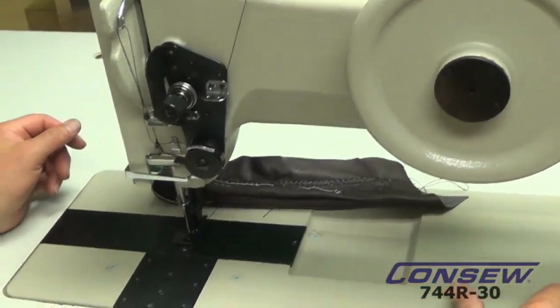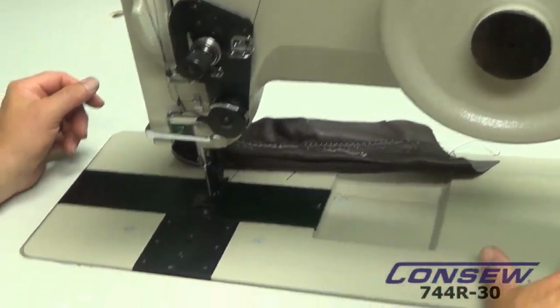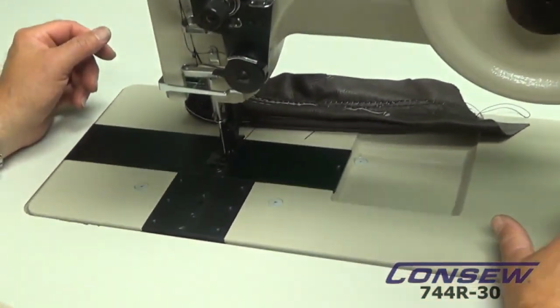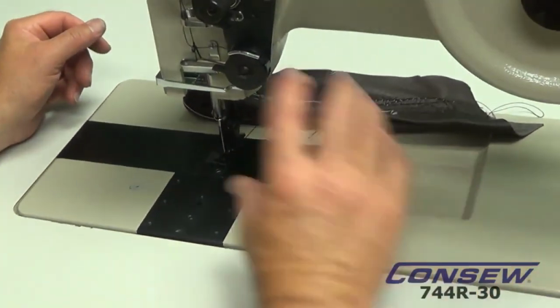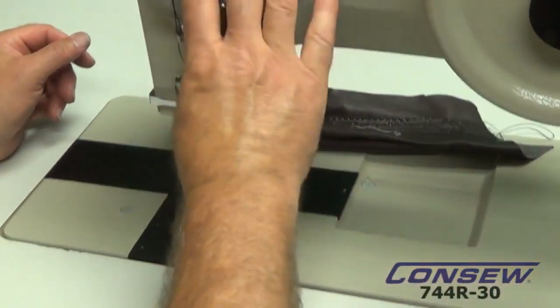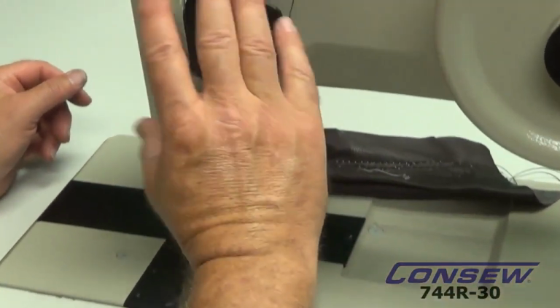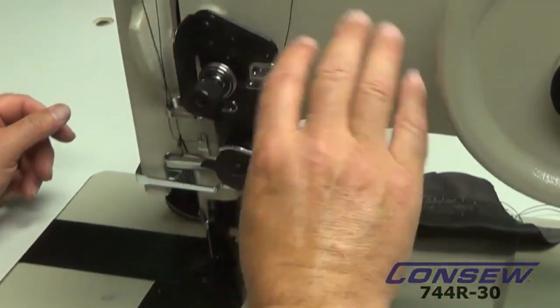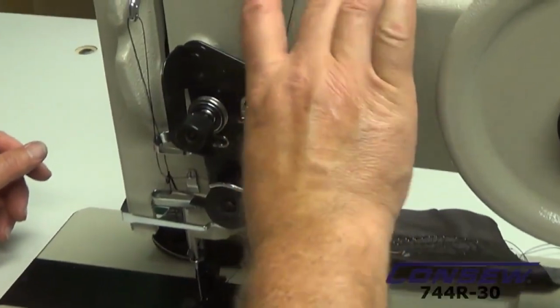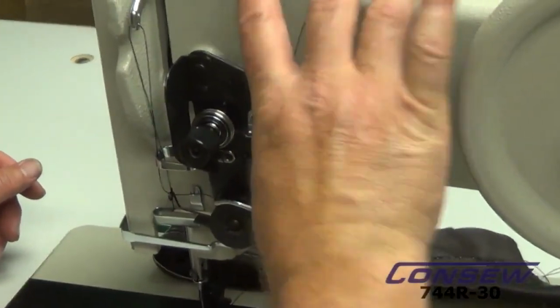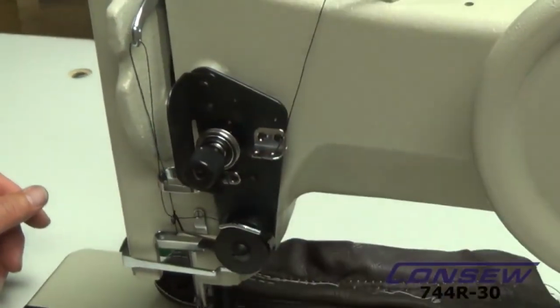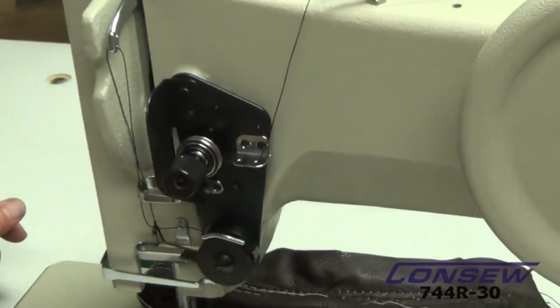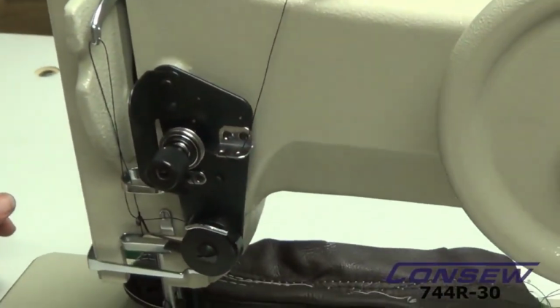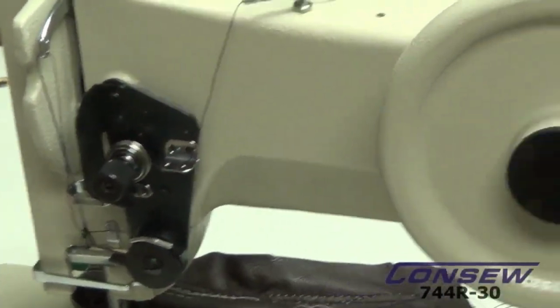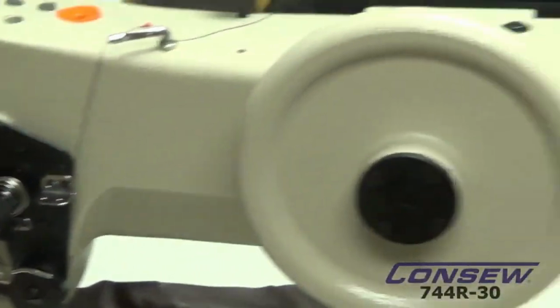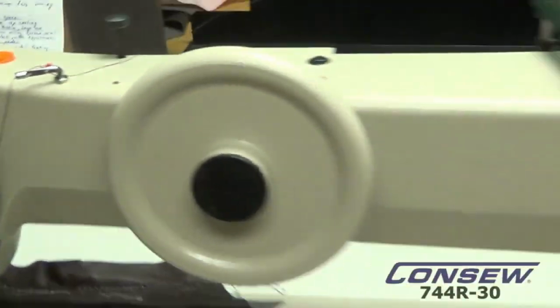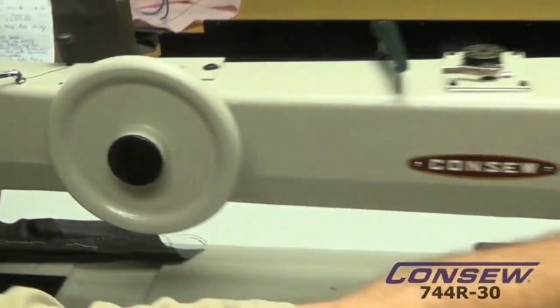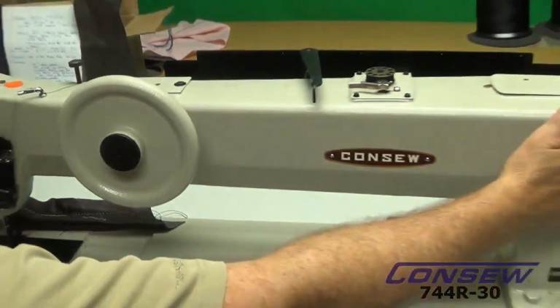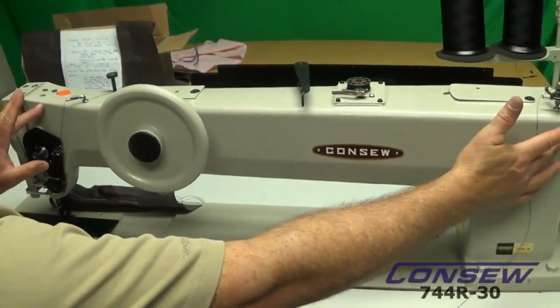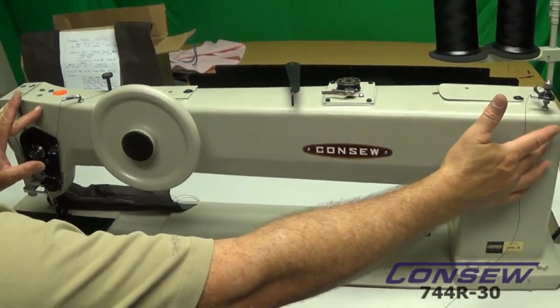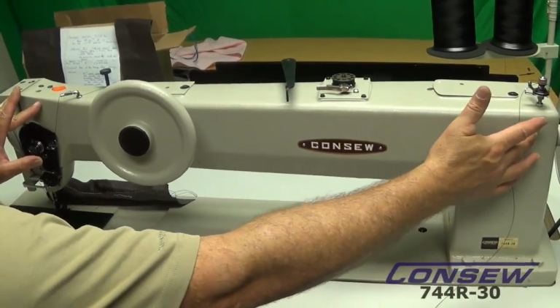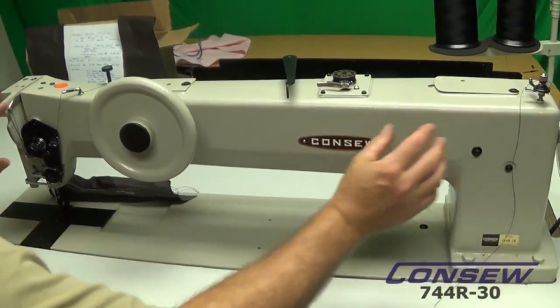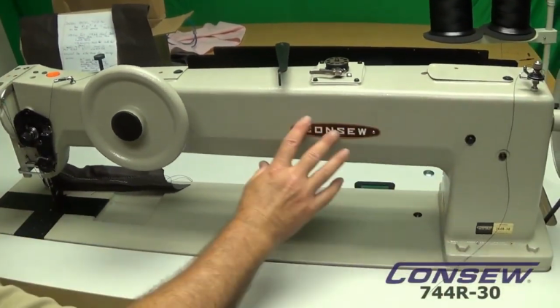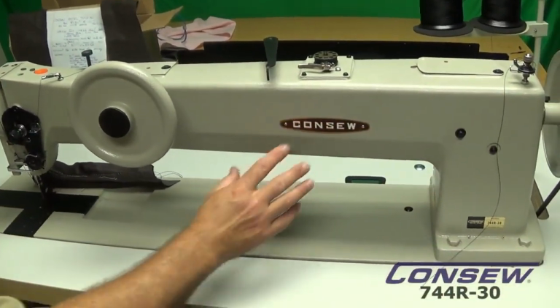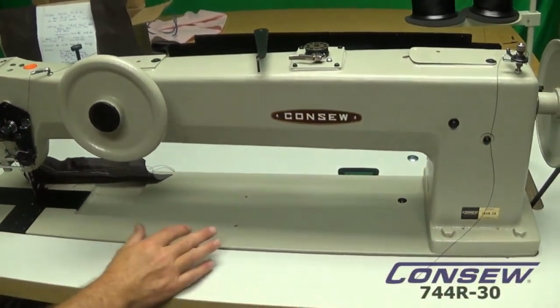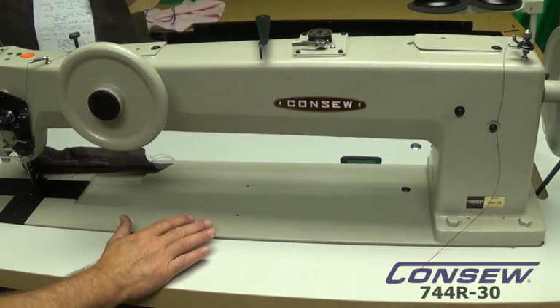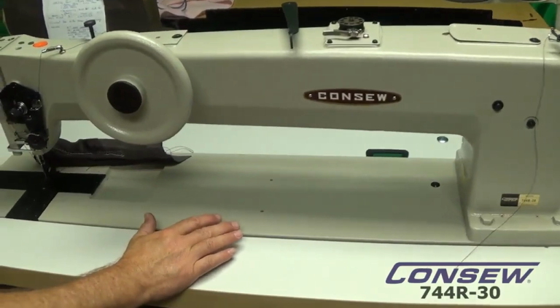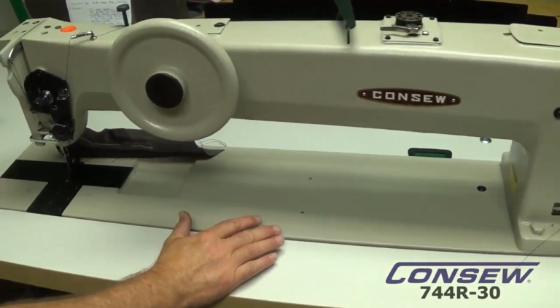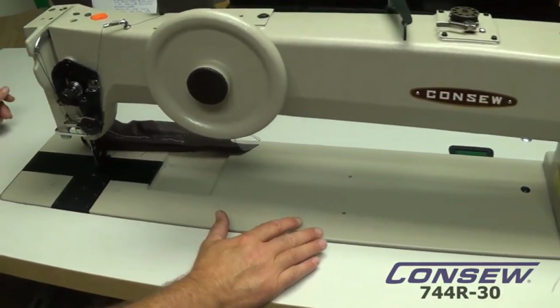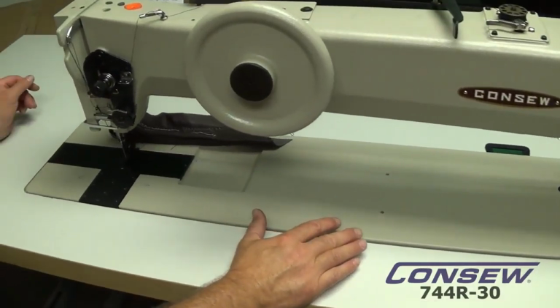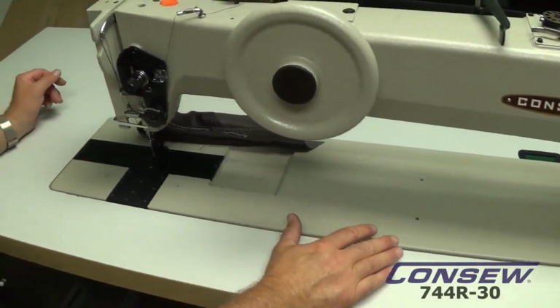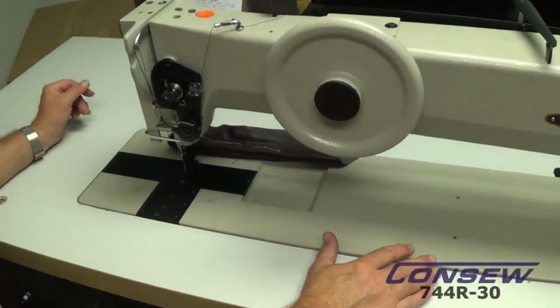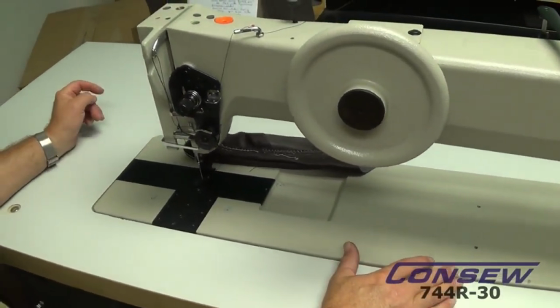On the top shaft, because we have such a large shaft that we have to span the length of the machine, we use bearings to support those shafts.